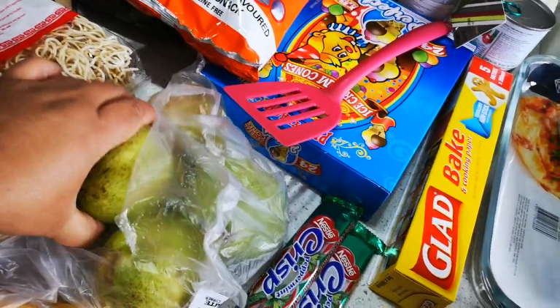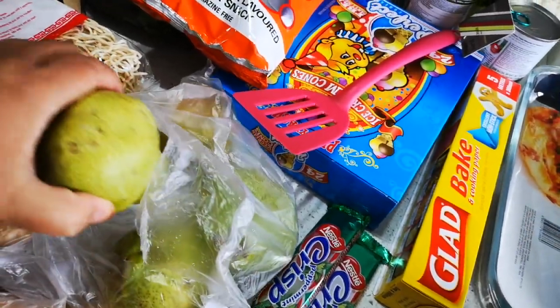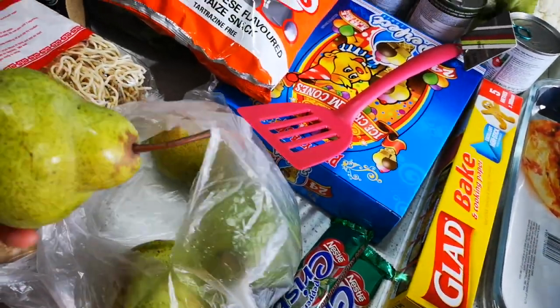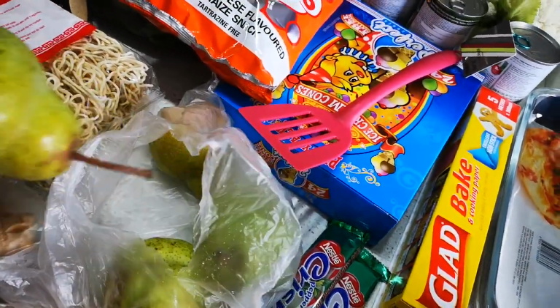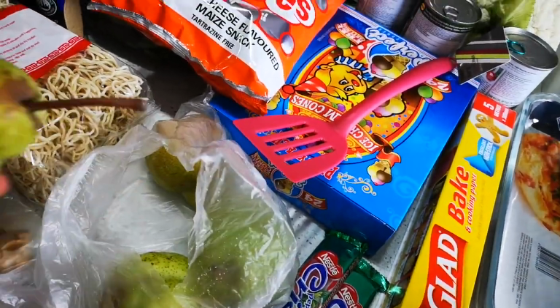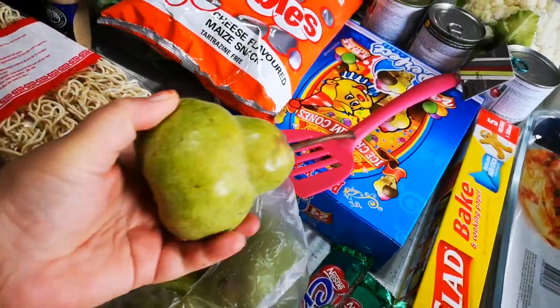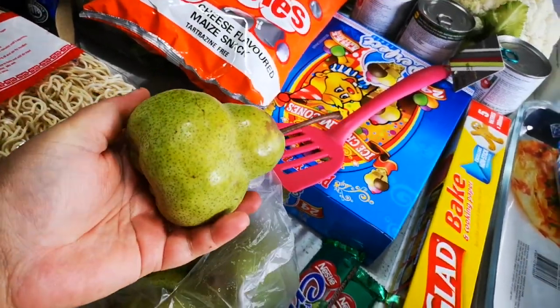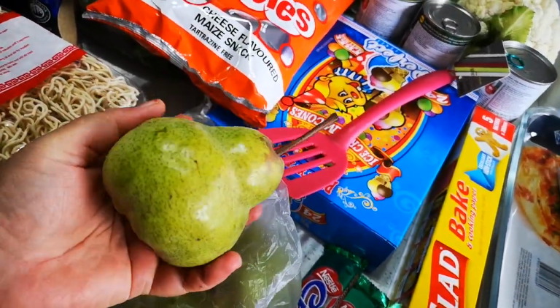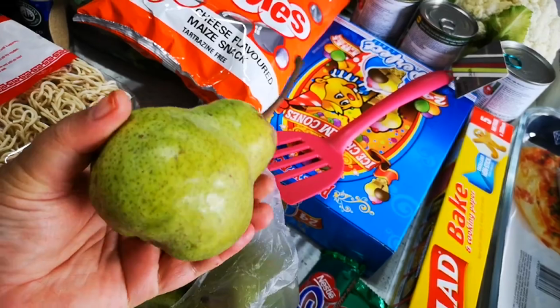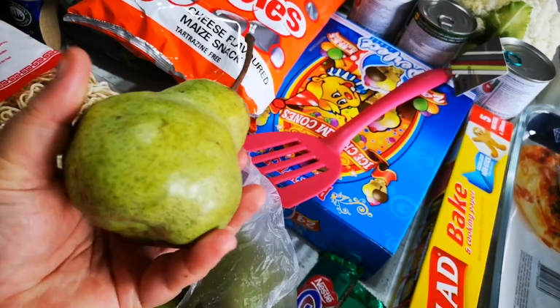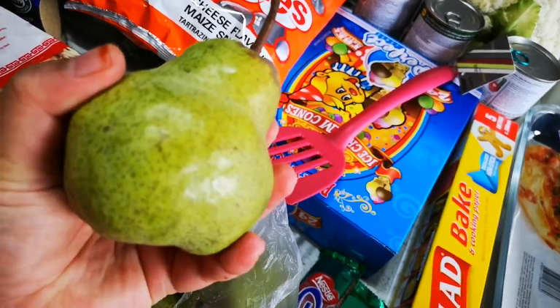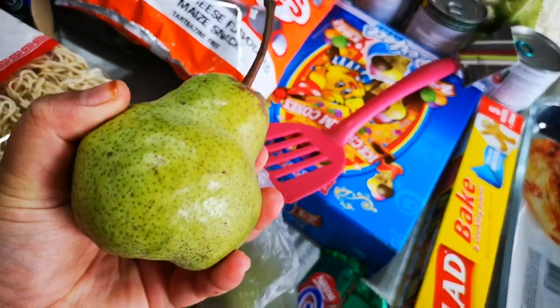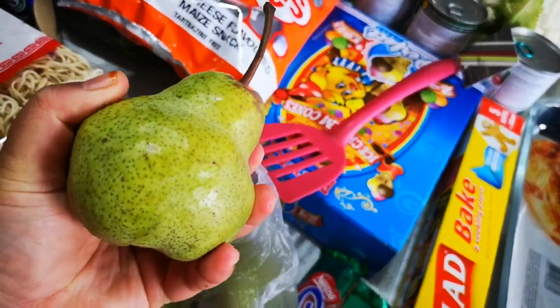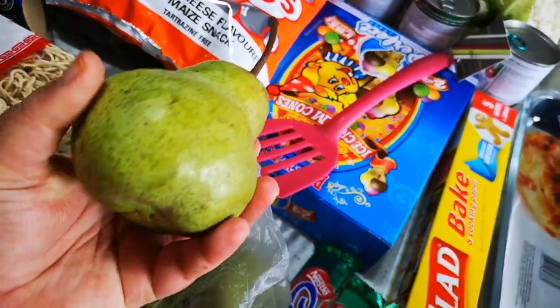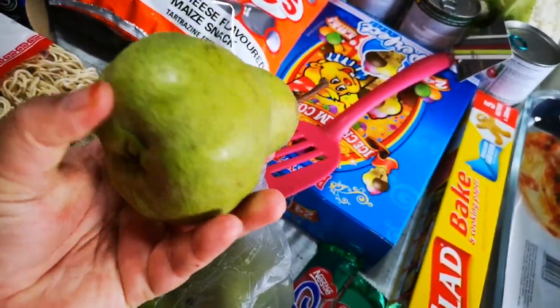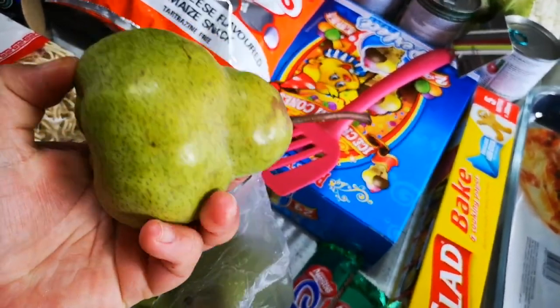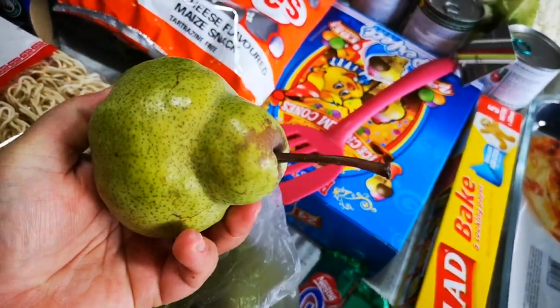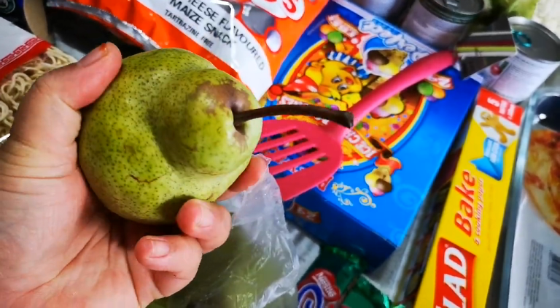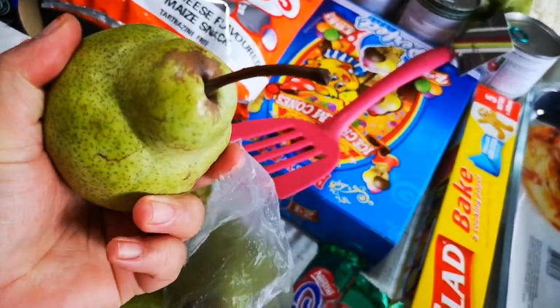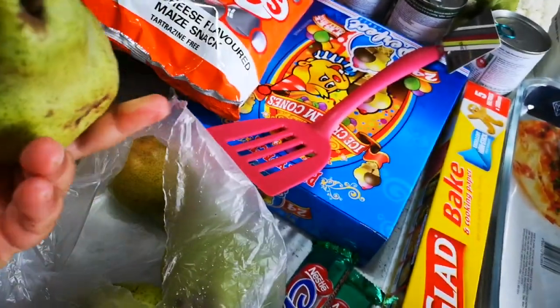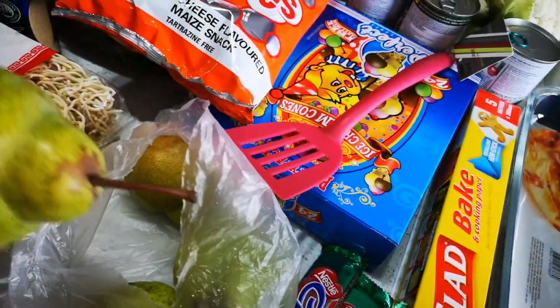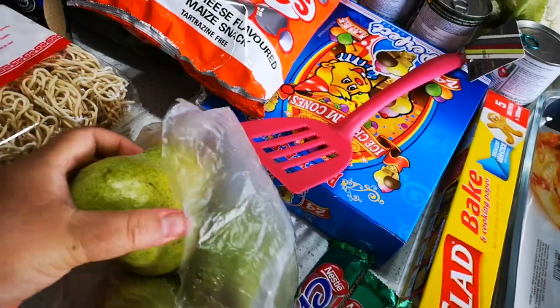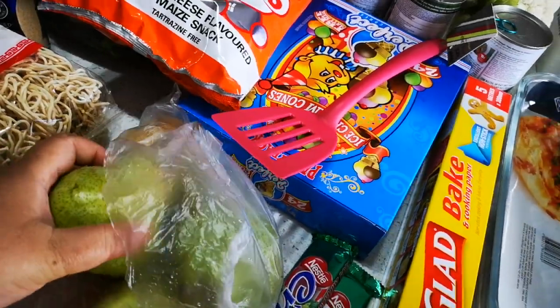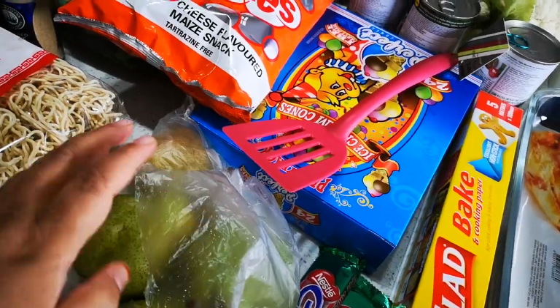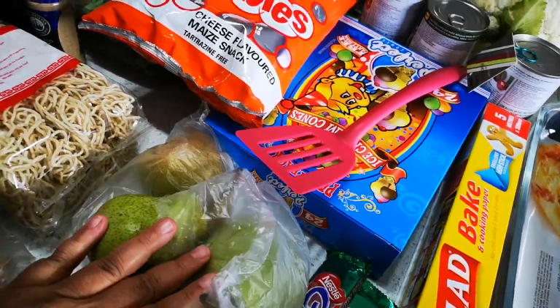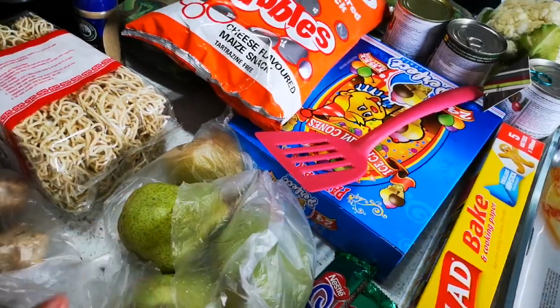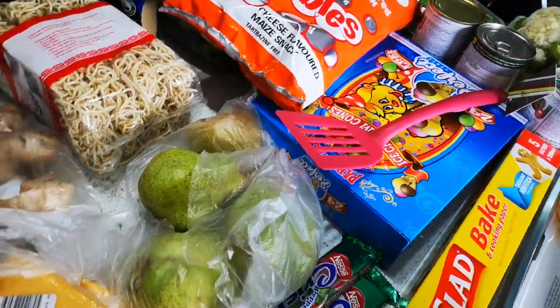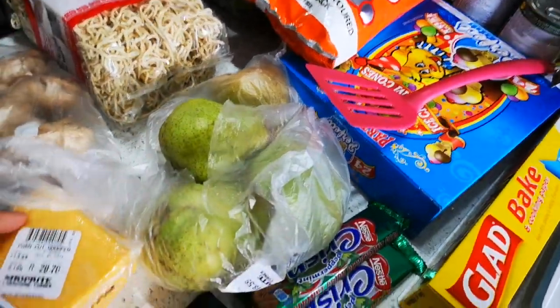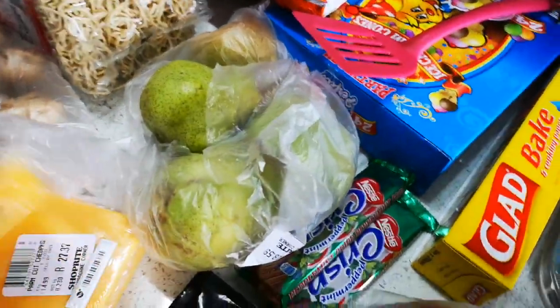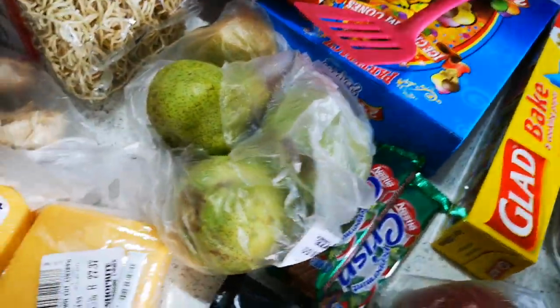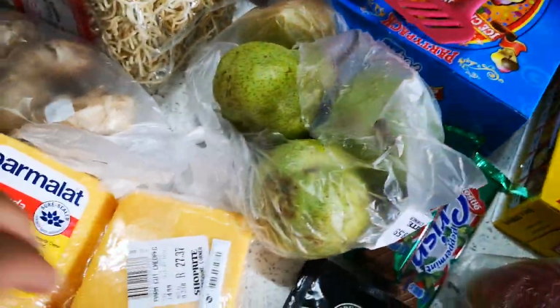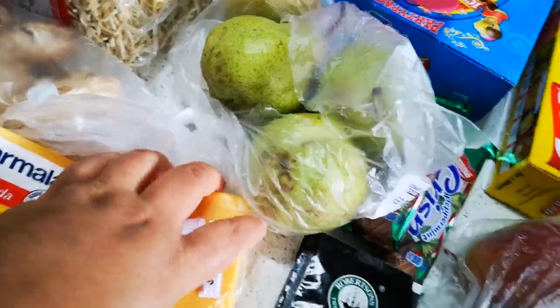And the other pears — nice big green ones, they're hard and I want that. It's very good for you. I've got four of those.